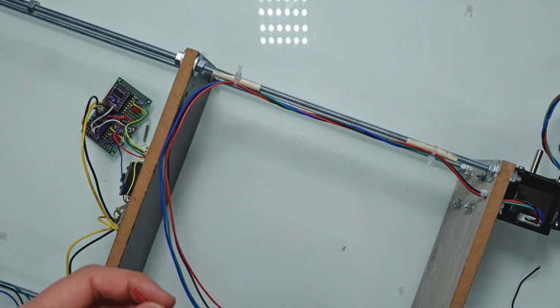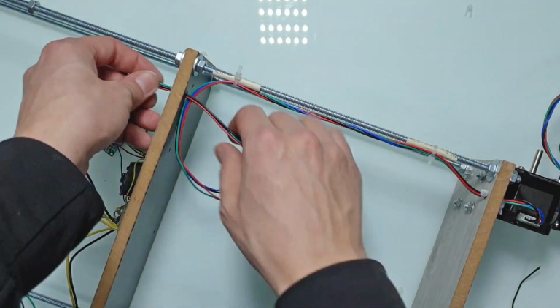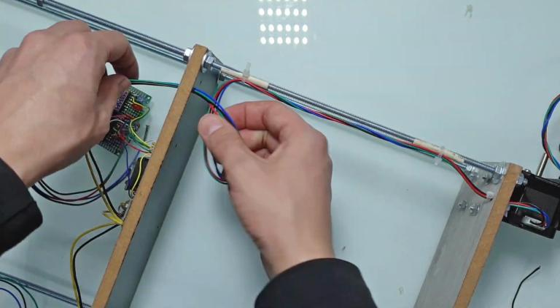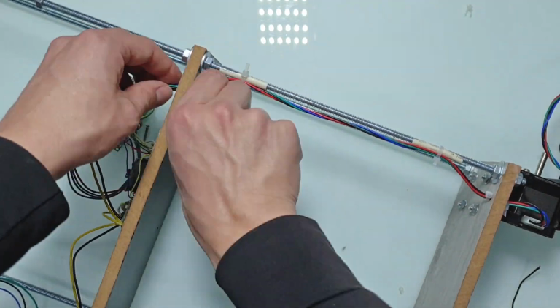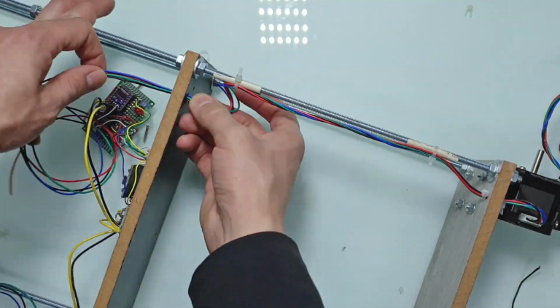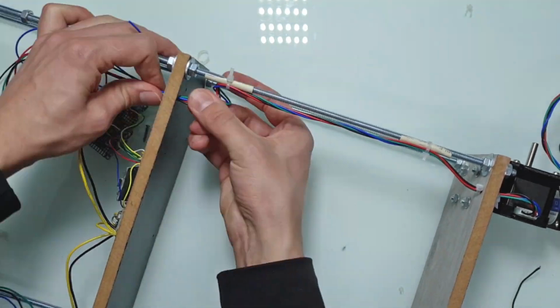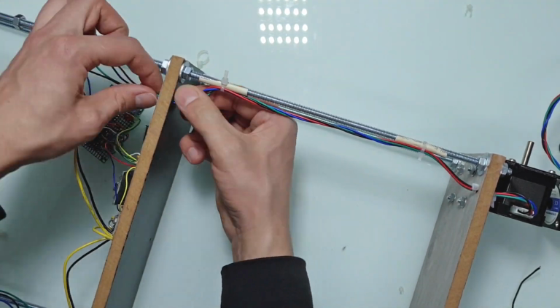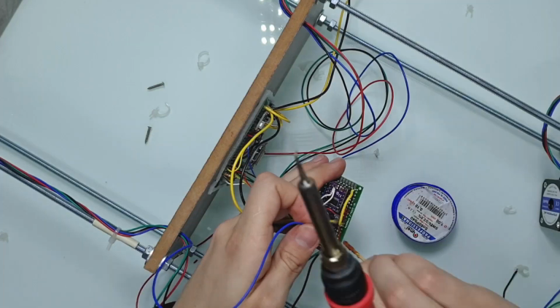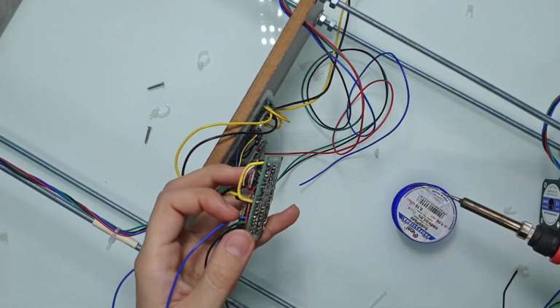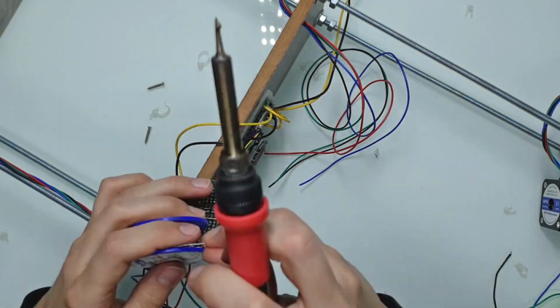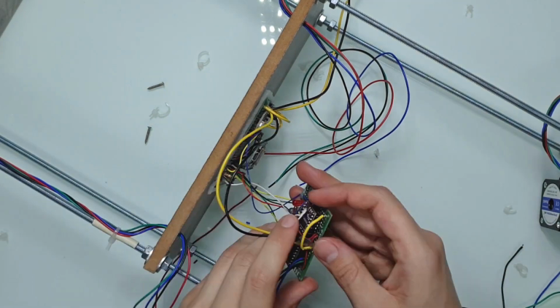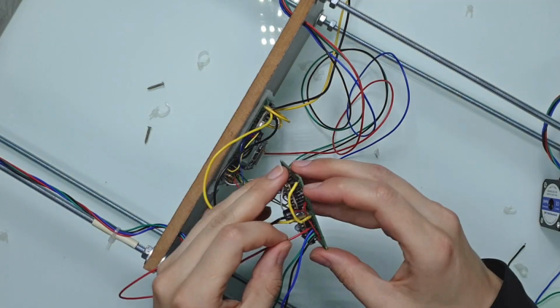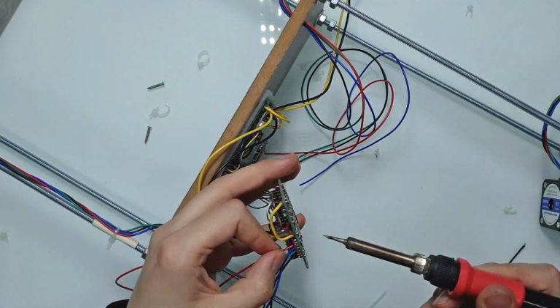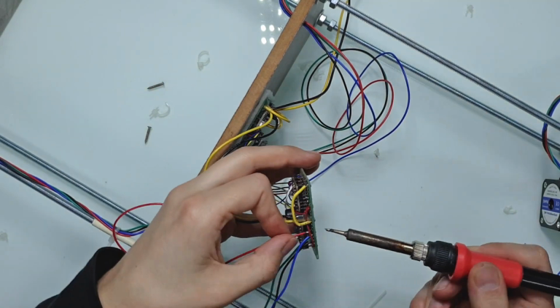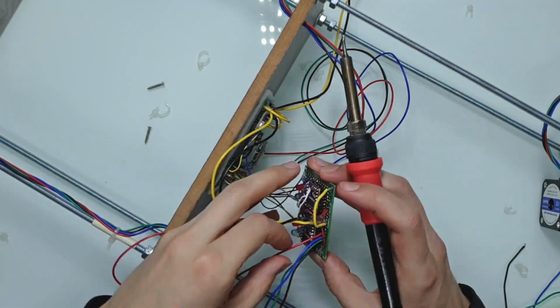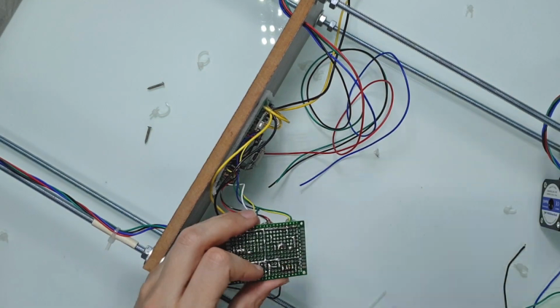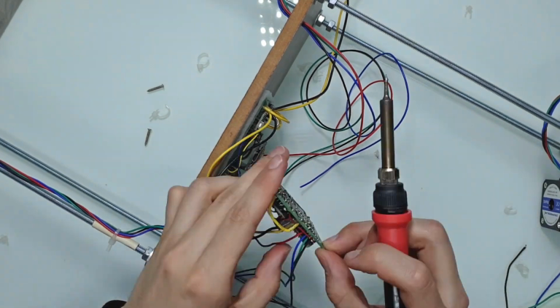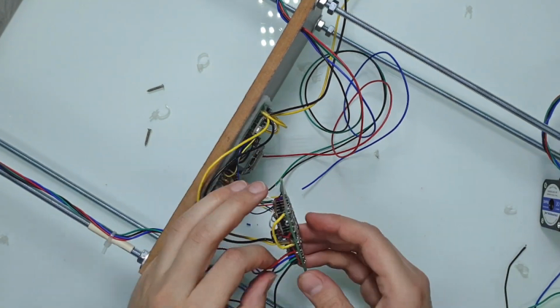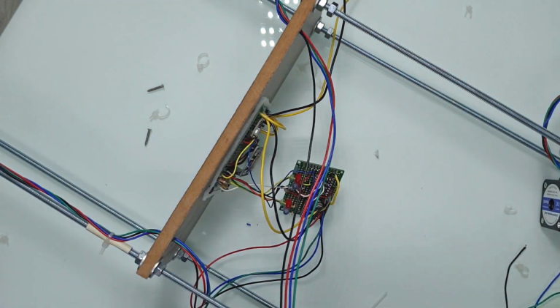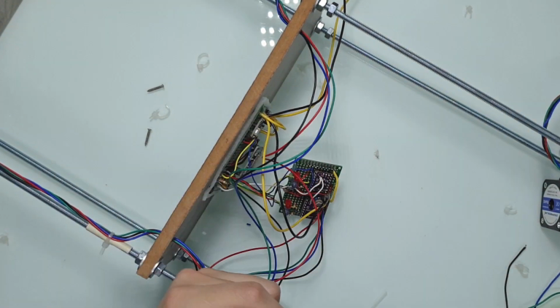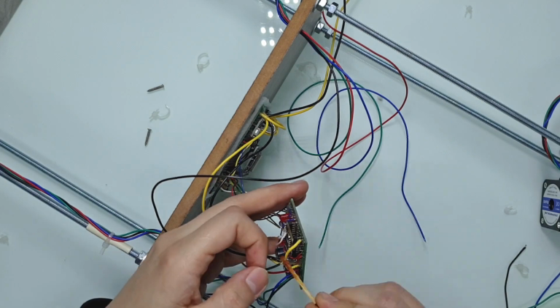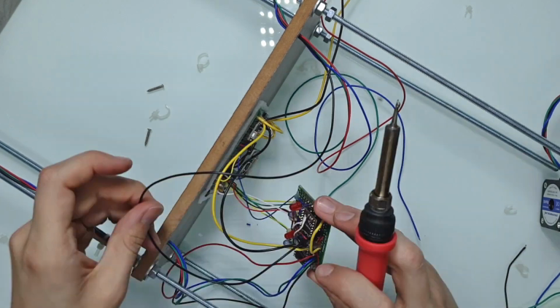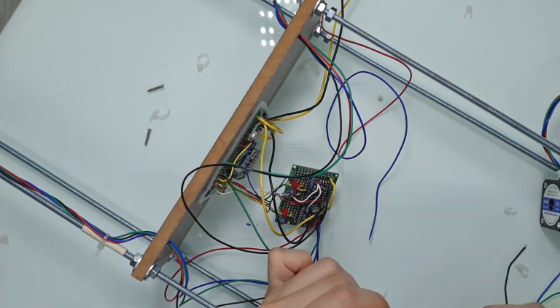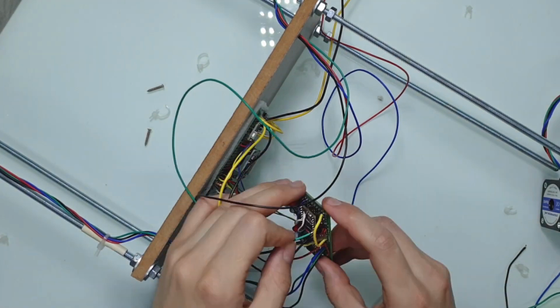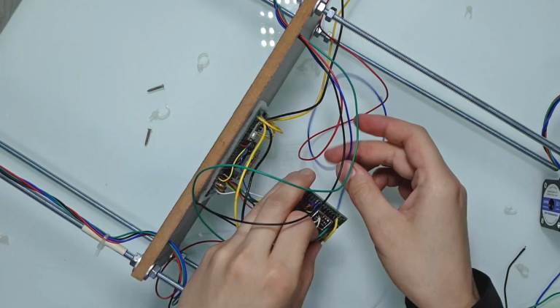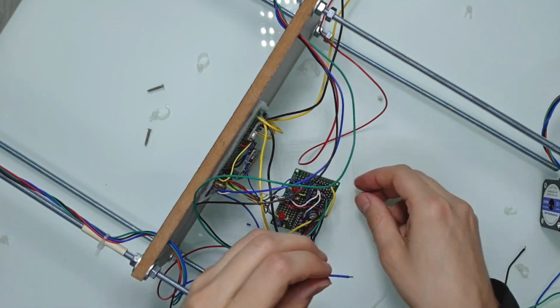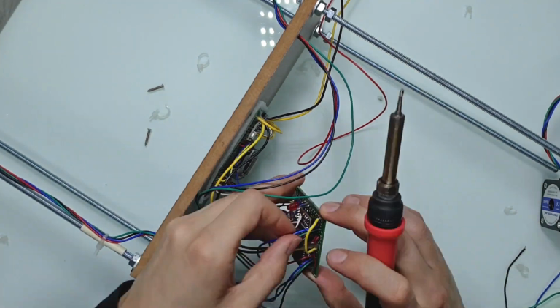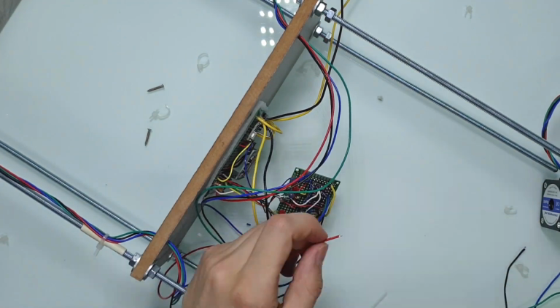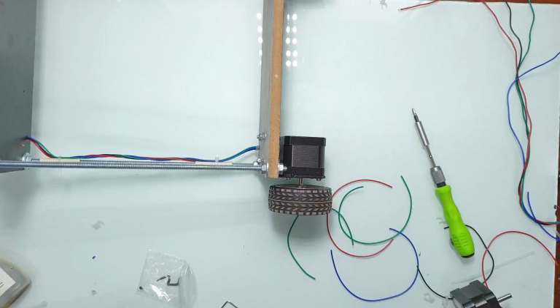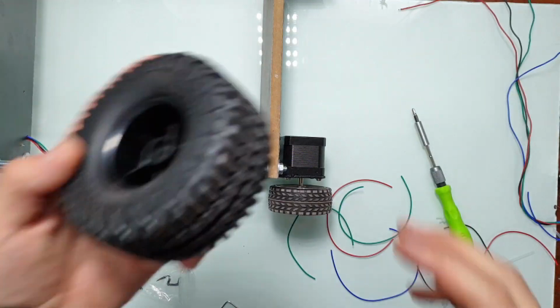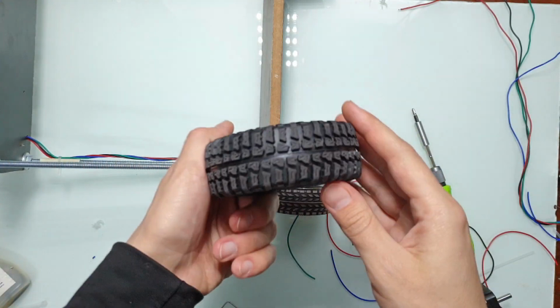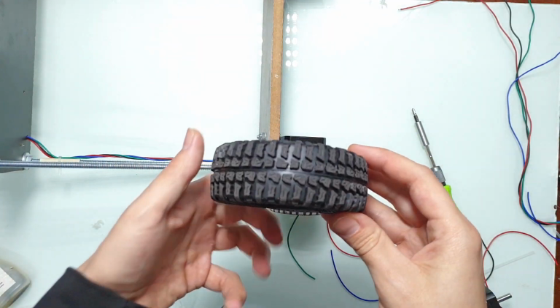There is no perfect stepper motor — there is always some trade-off, and the price very often is a big factor. I also bought bigger wheels.